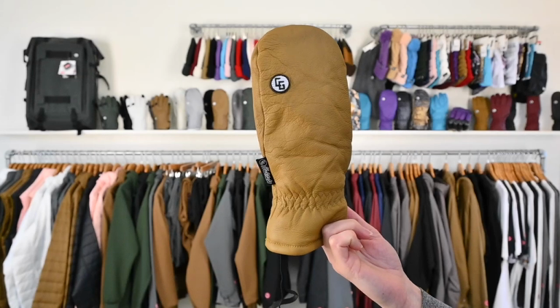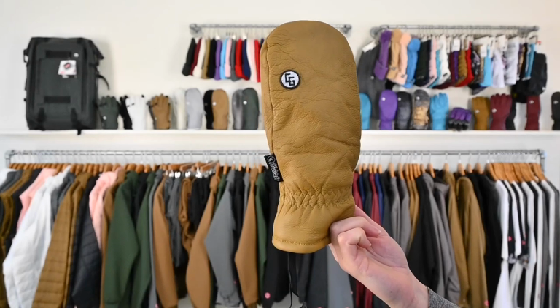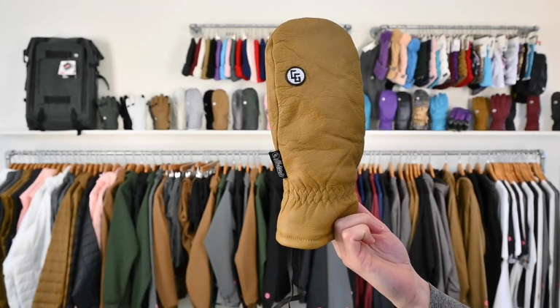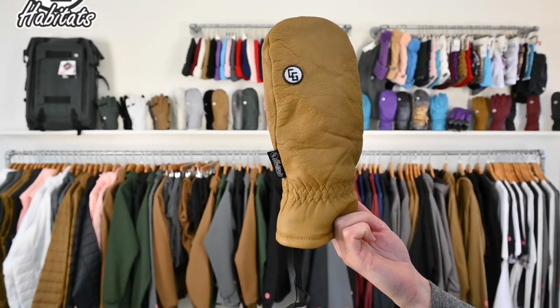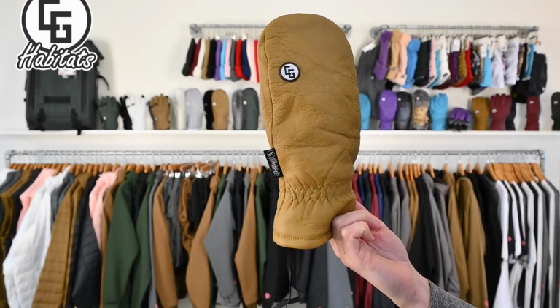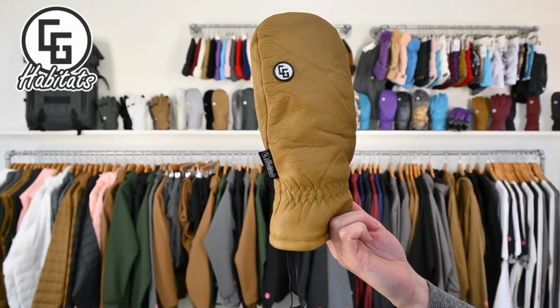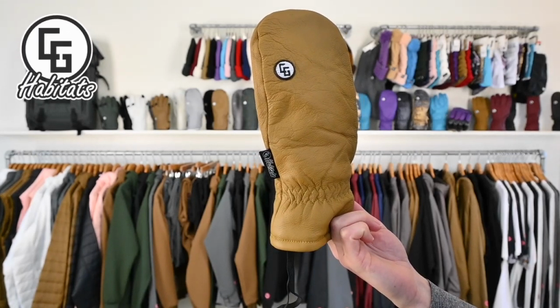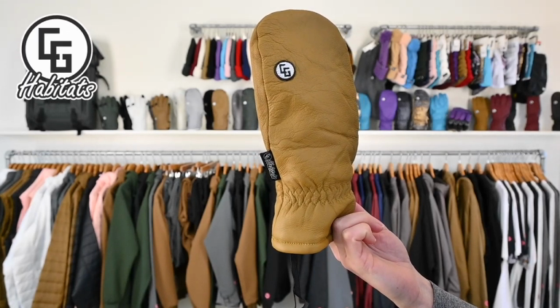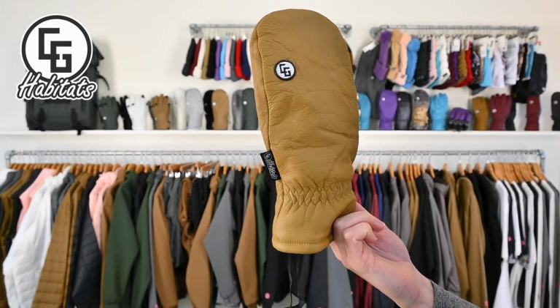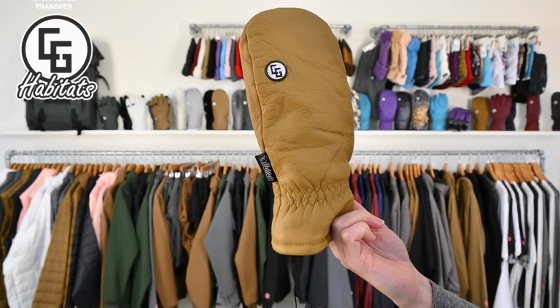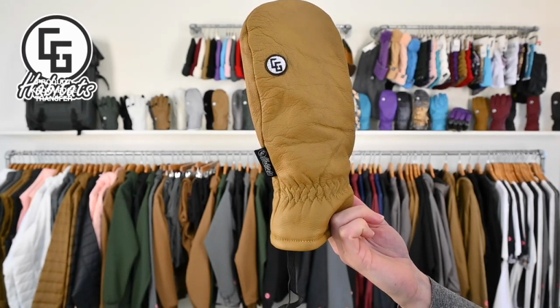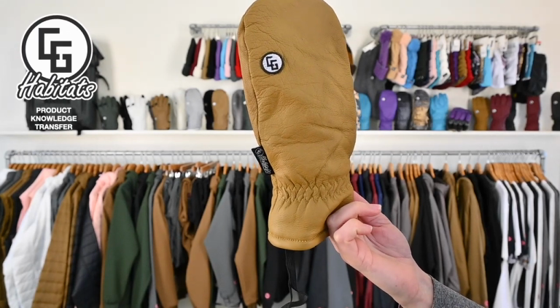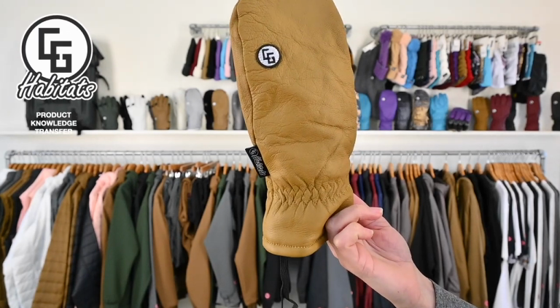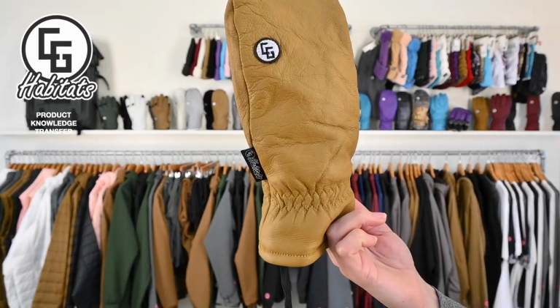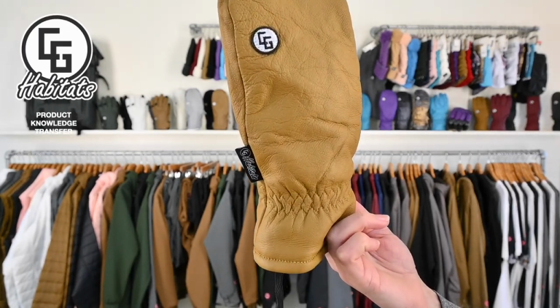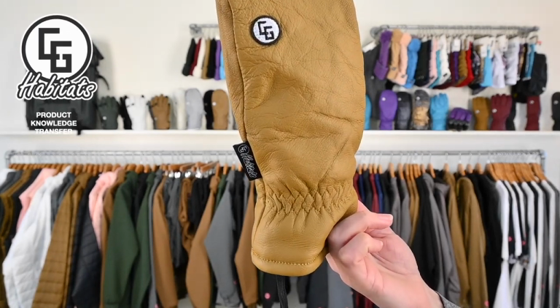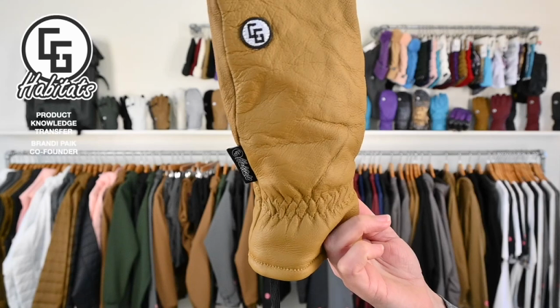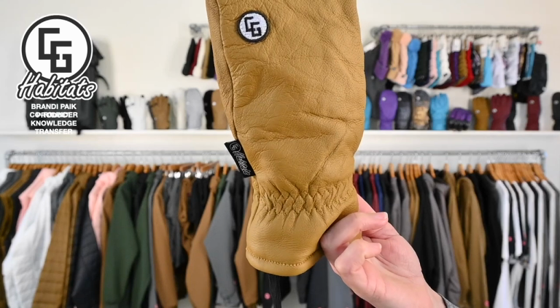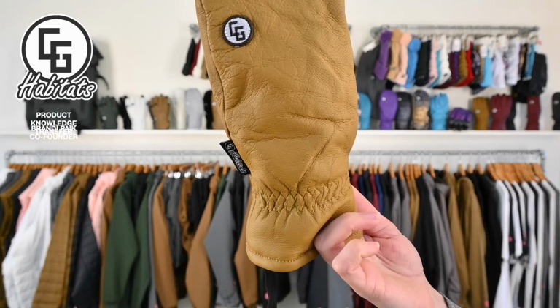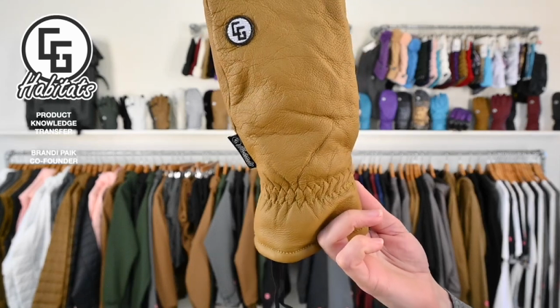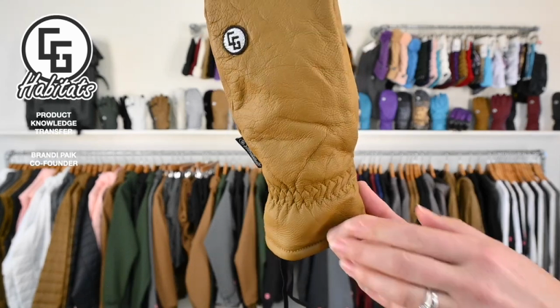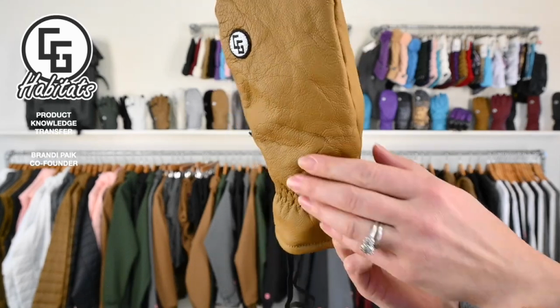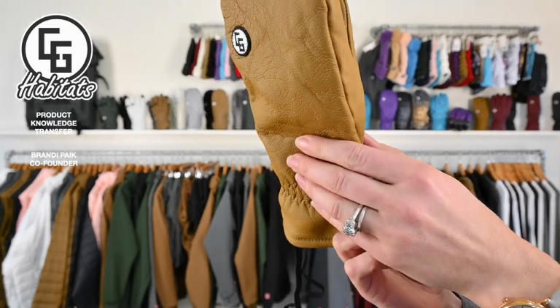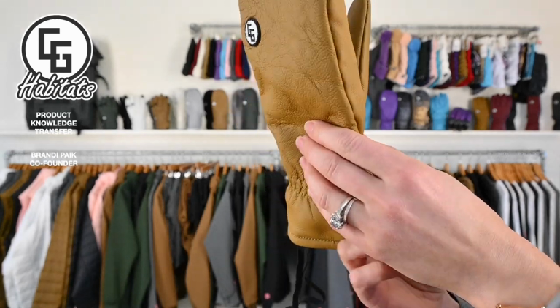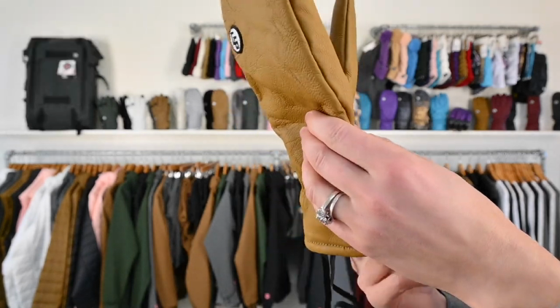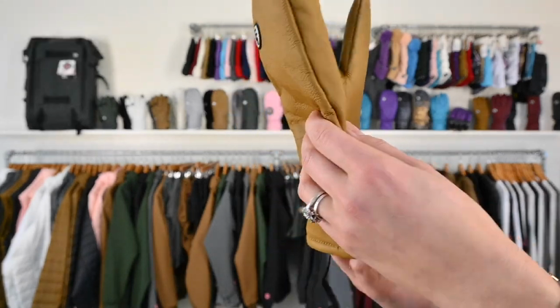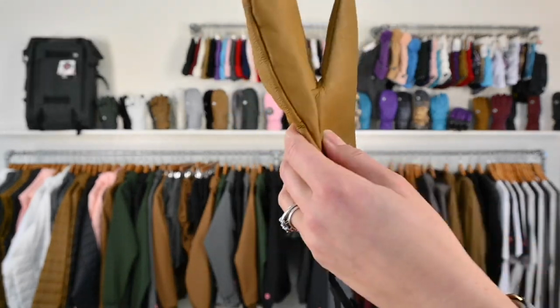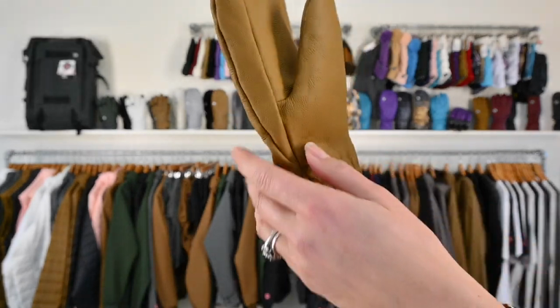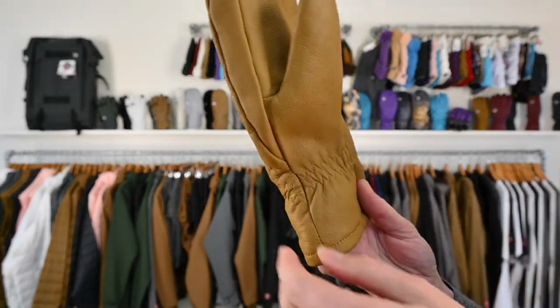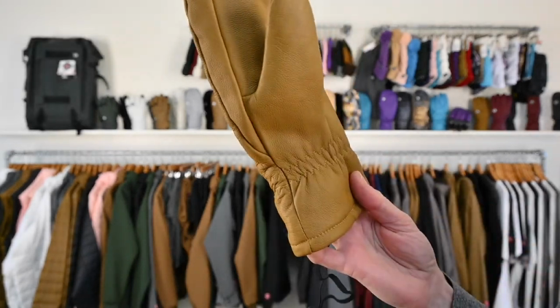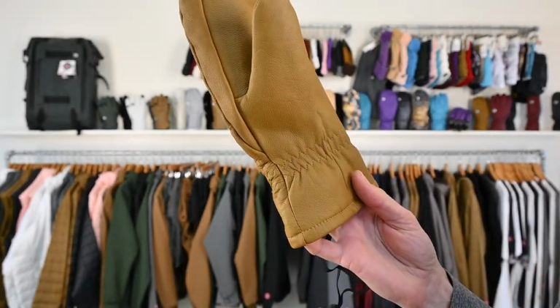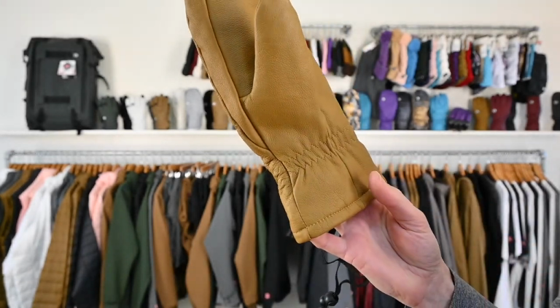Game Changer Mitten. Full leather, insulated, has the Dryatec breathable waterproof membrane. High quality.